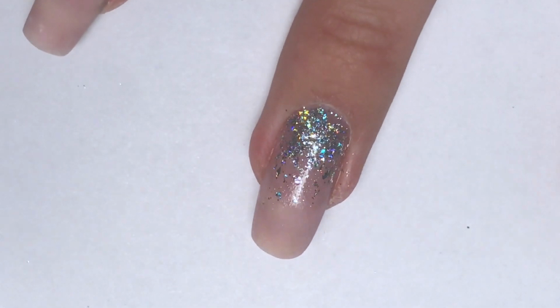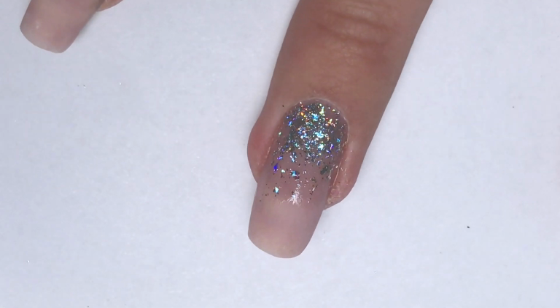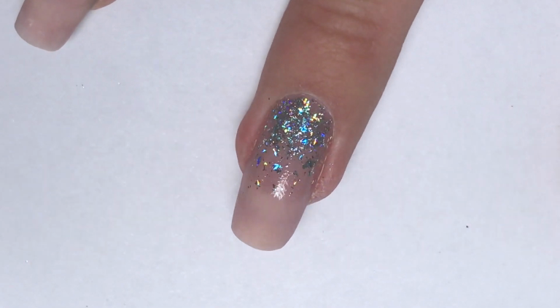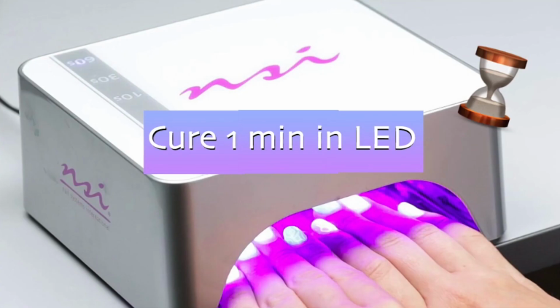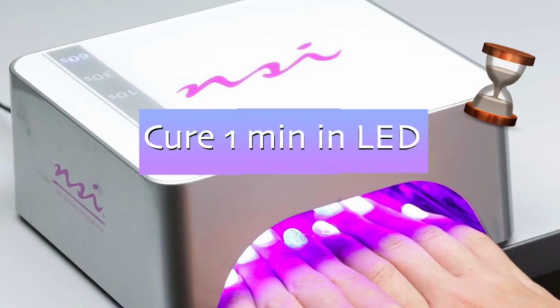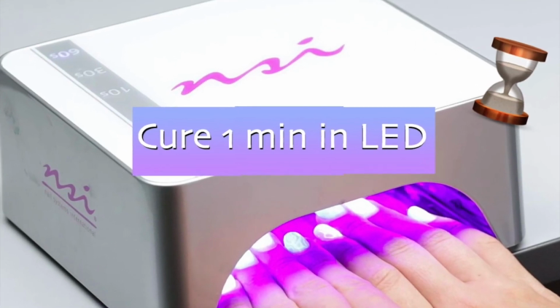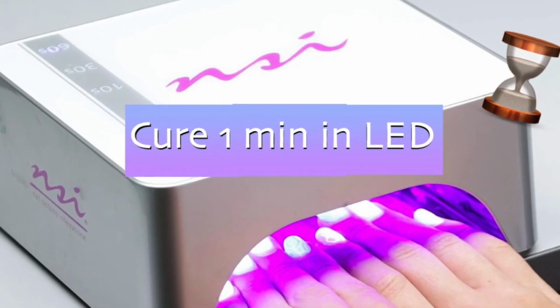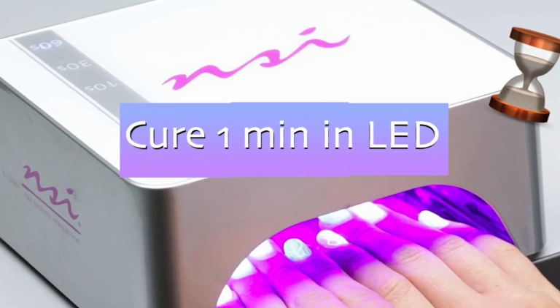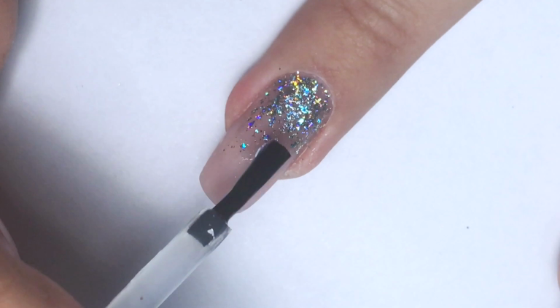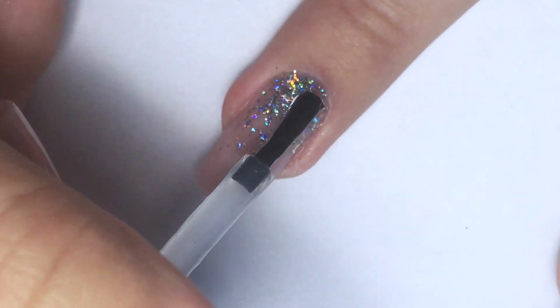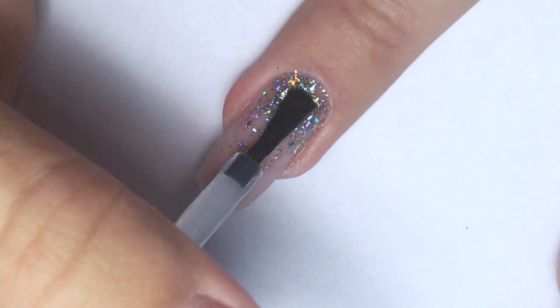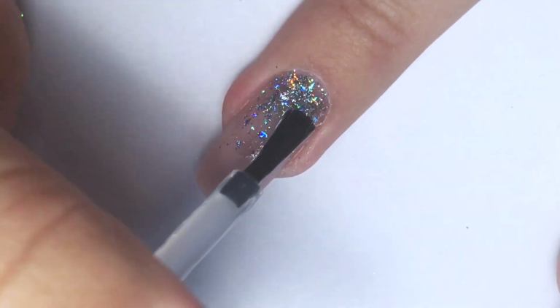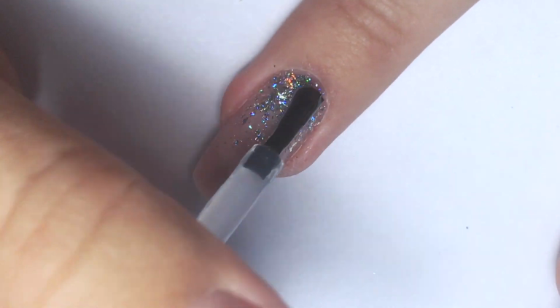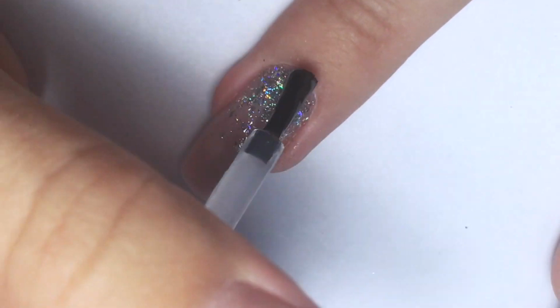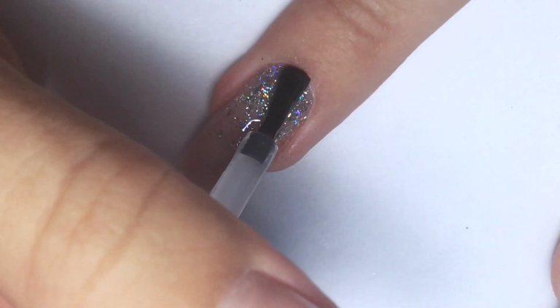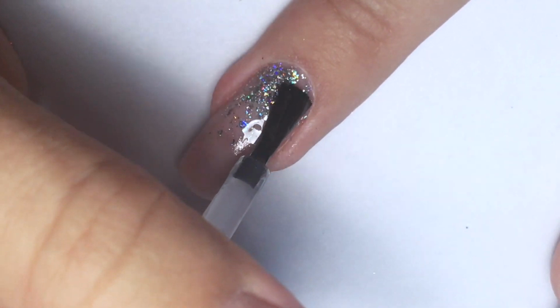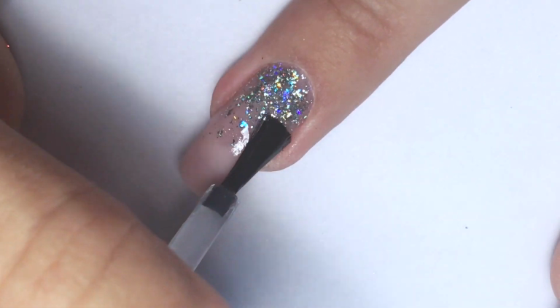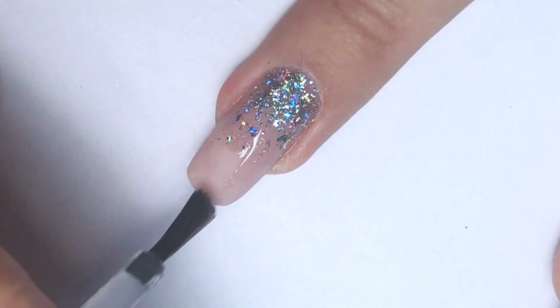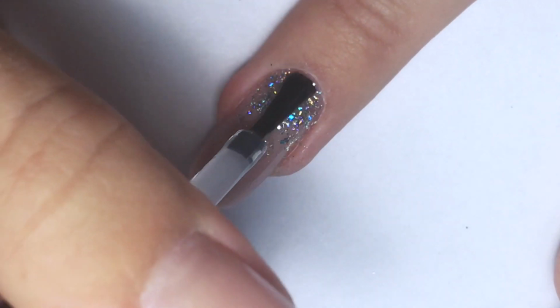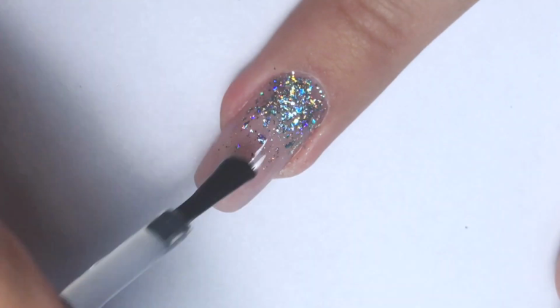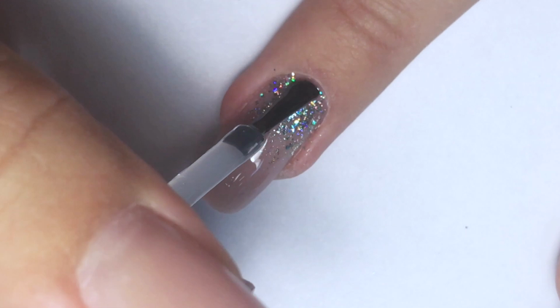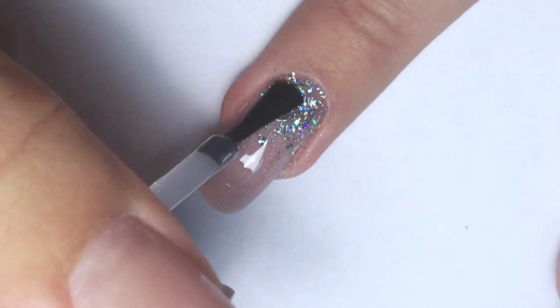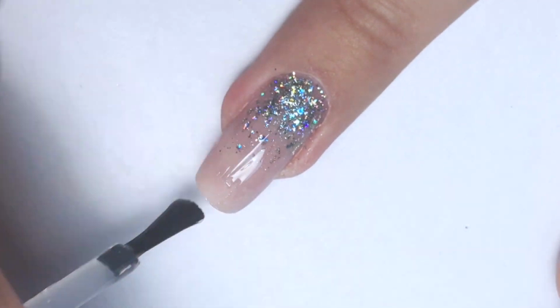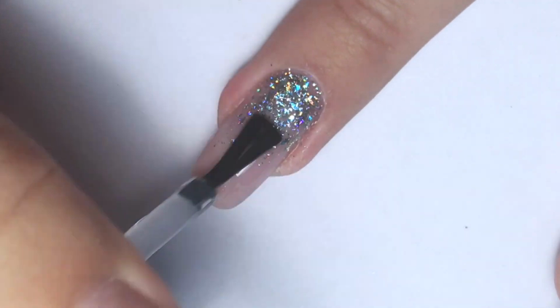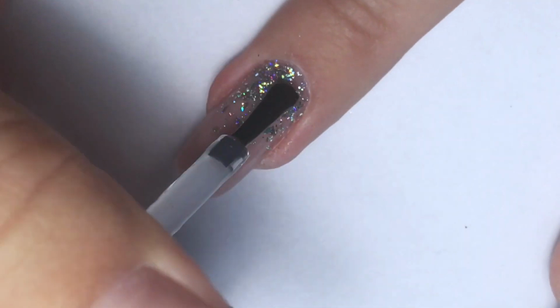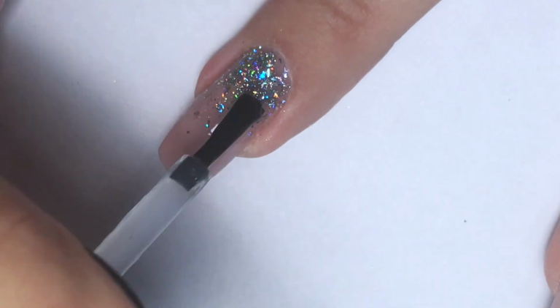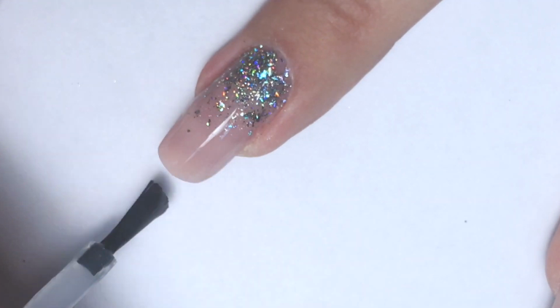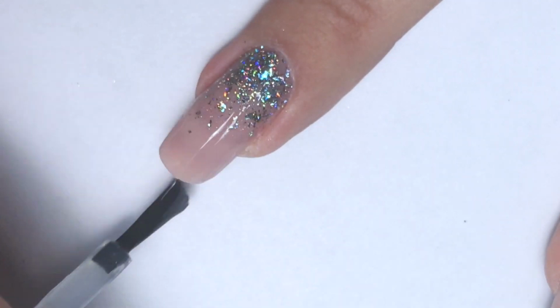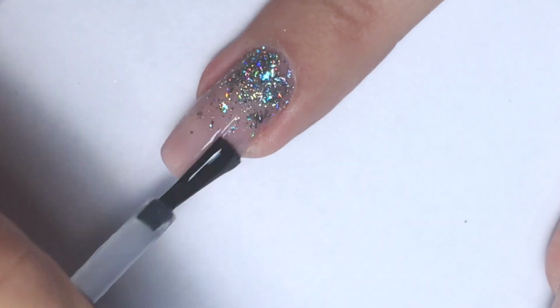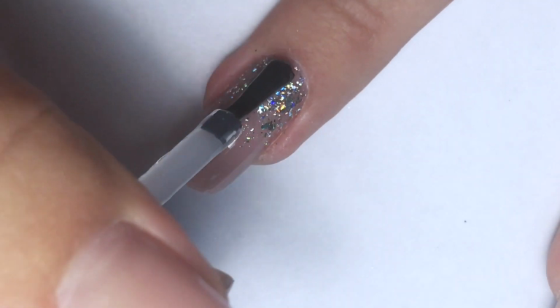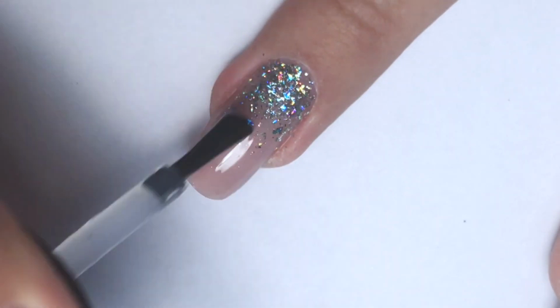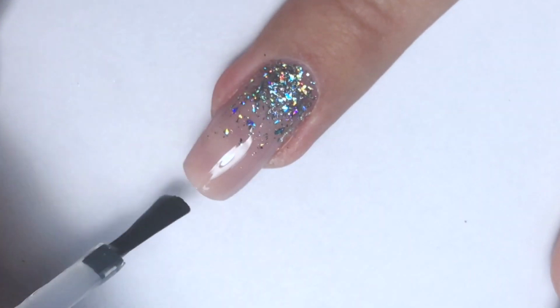Once you're happy with the look, it's time to cure it in LED for one minute and seal it with the top coat. I'm using a gel polish top coat — you can also use a regular gel top sealer — and cure it again.